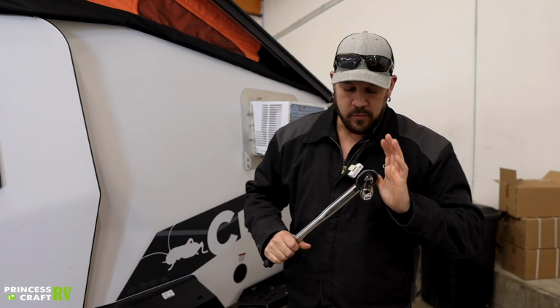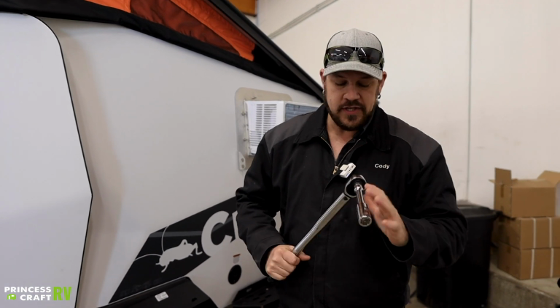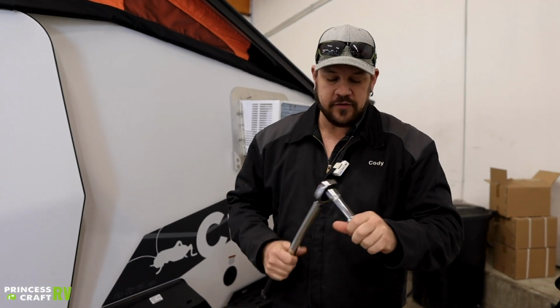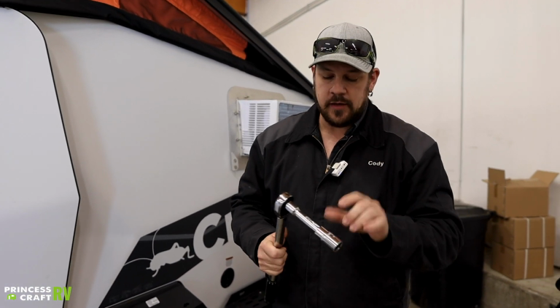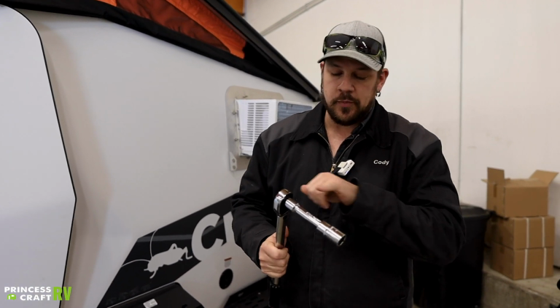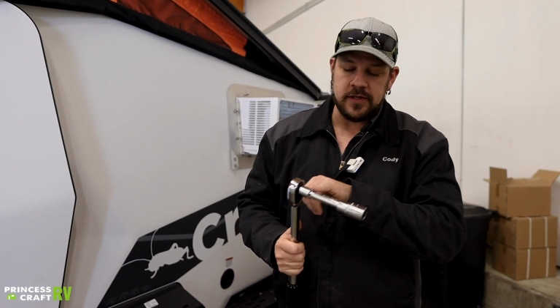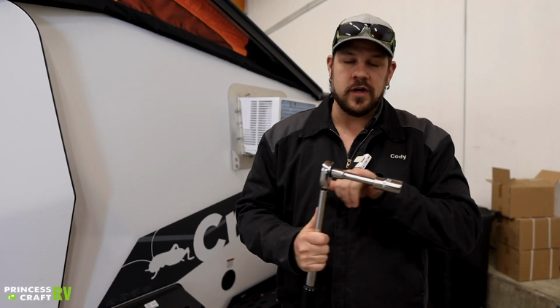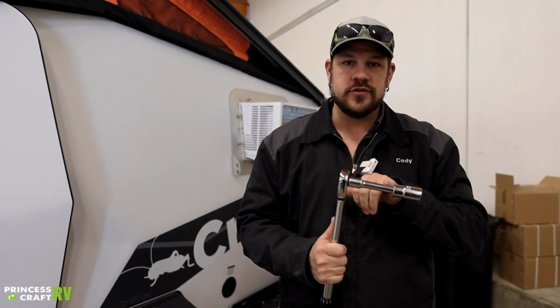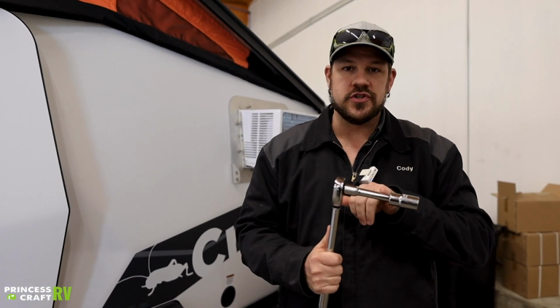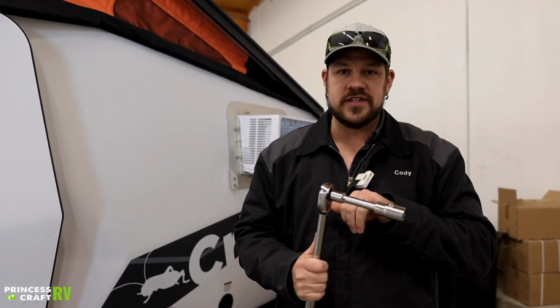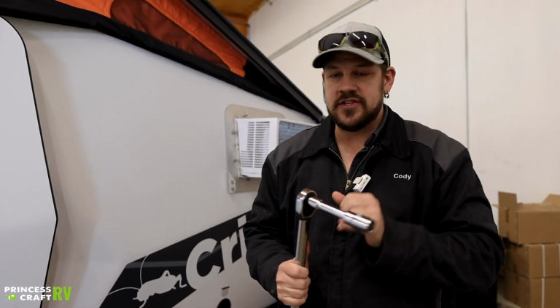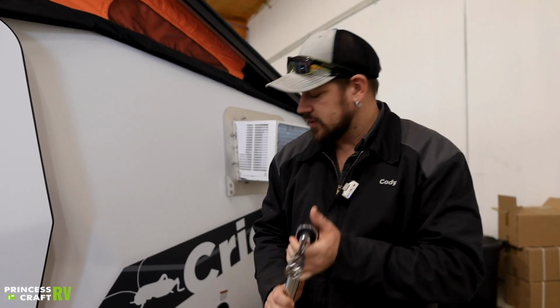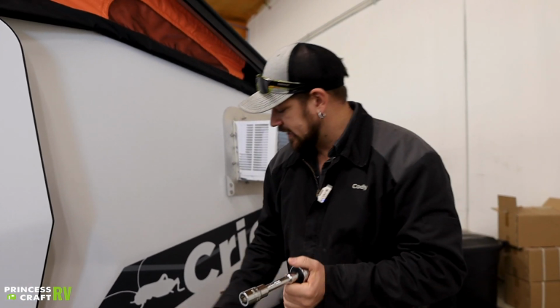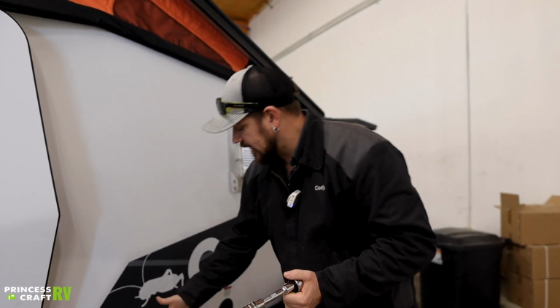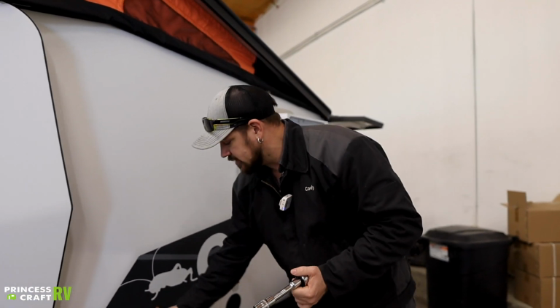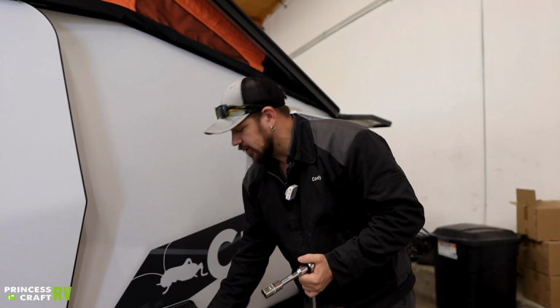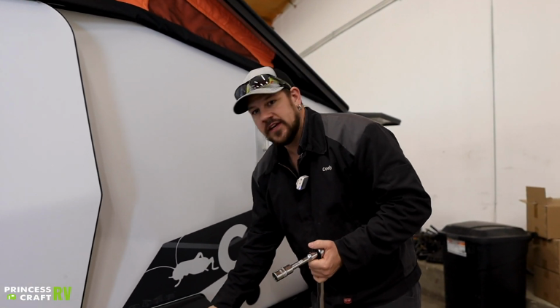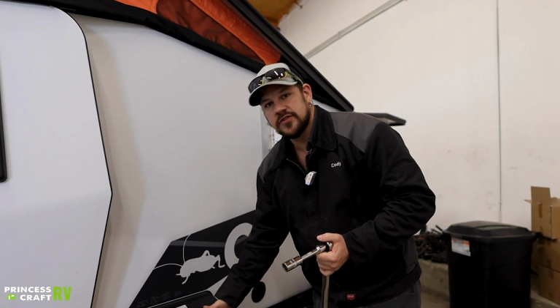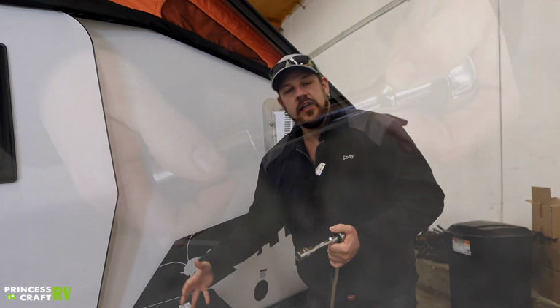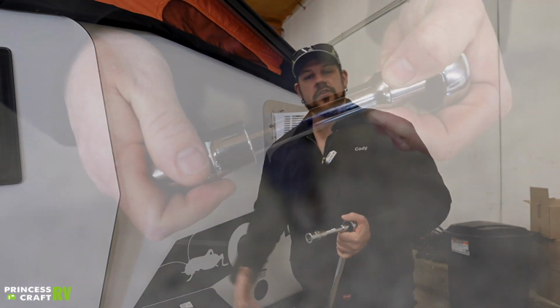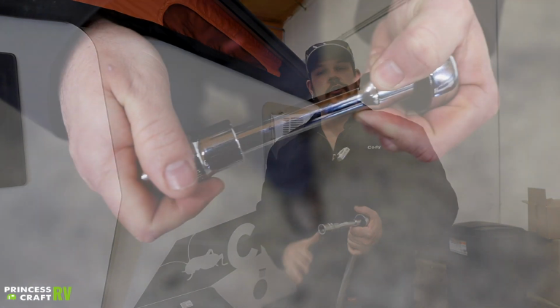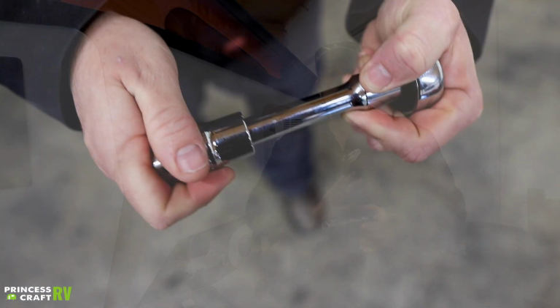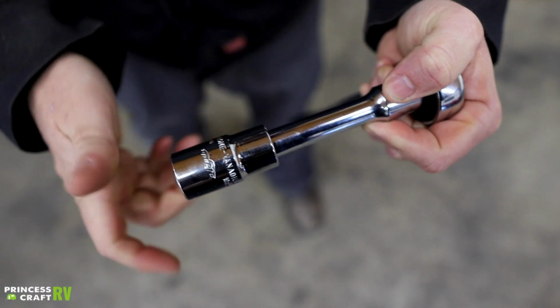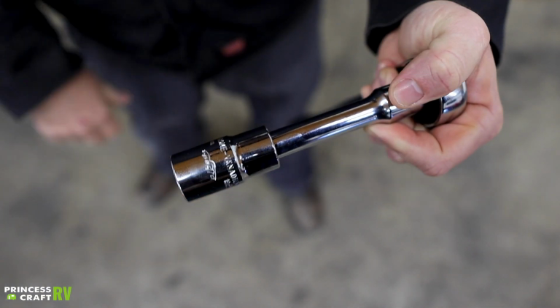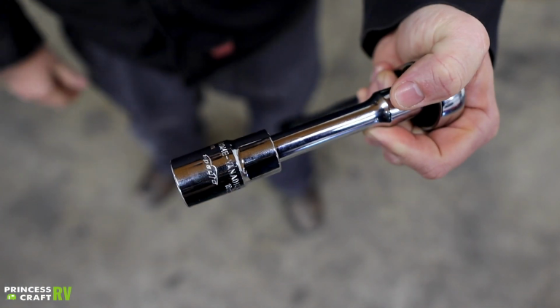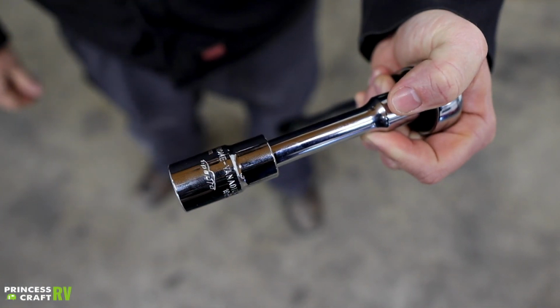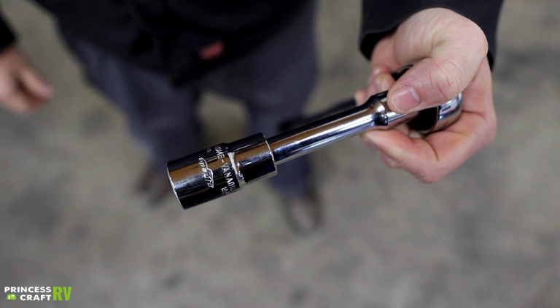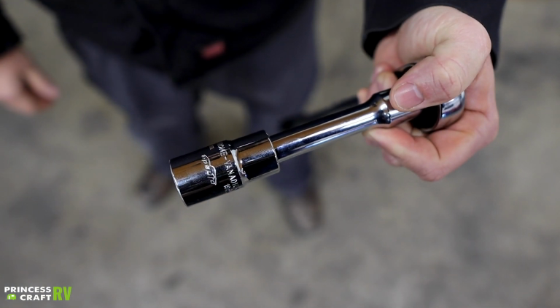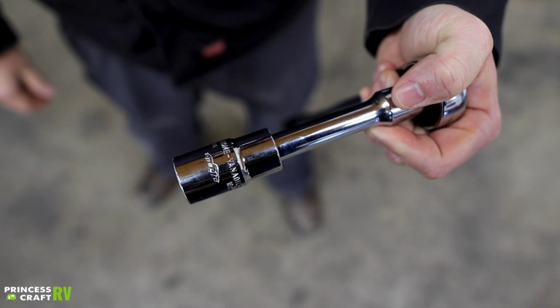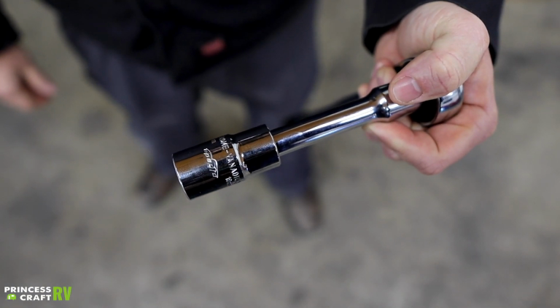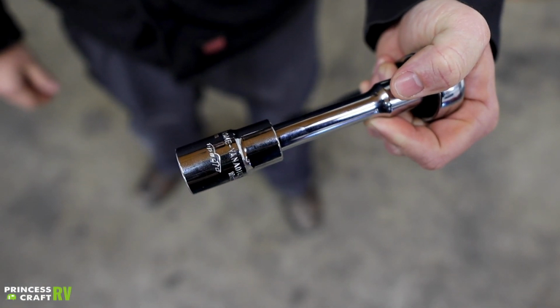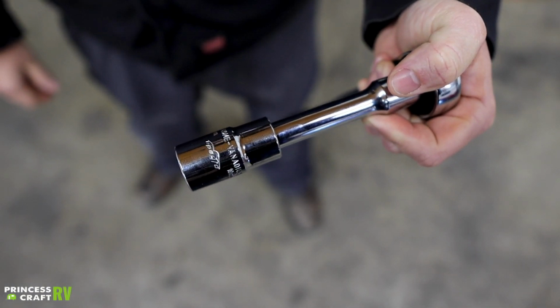Once you get it set up, you'll probably want to use a short extension so we can clear our fenders and clear our wheels, that way we don't scratch anything while we're tightening.